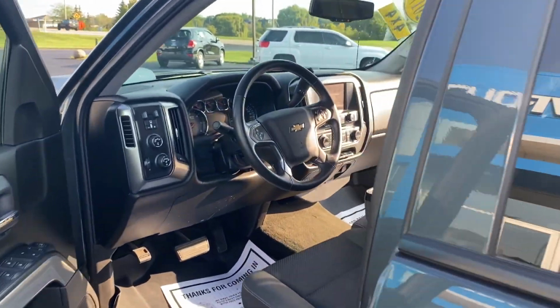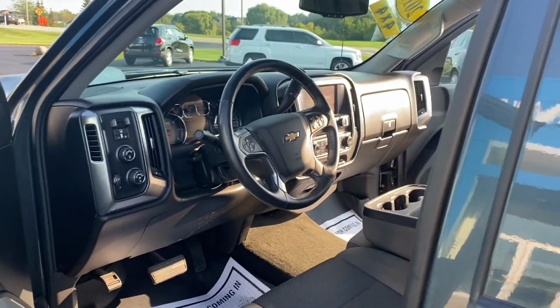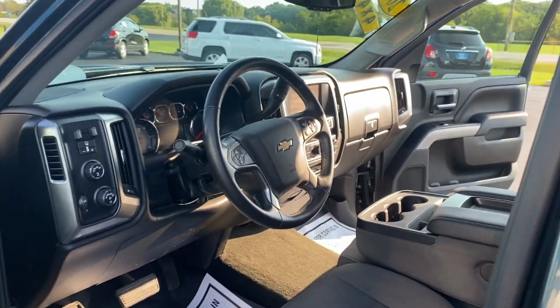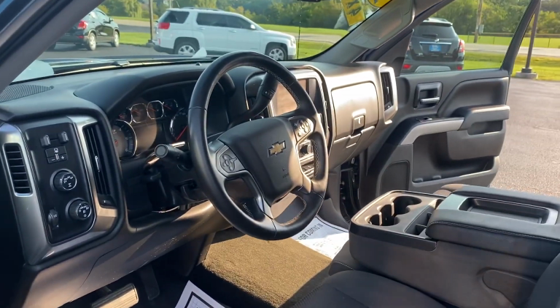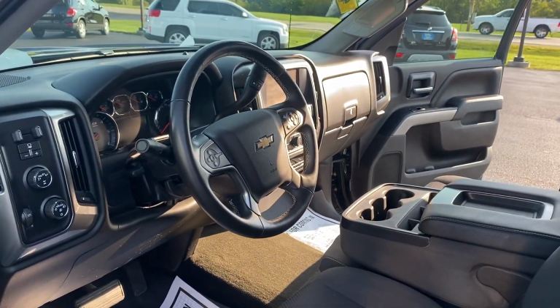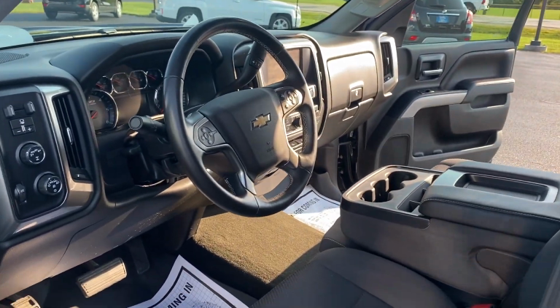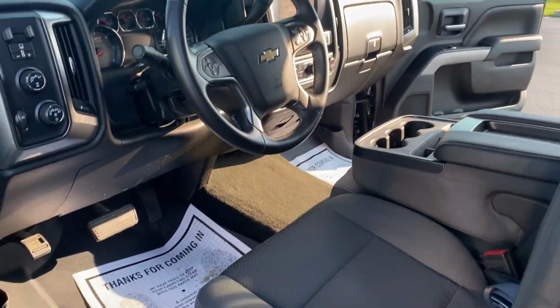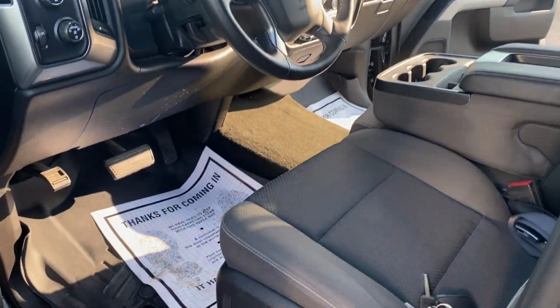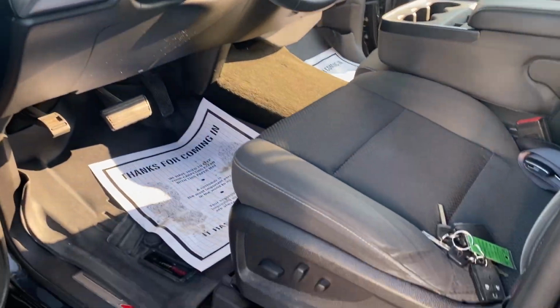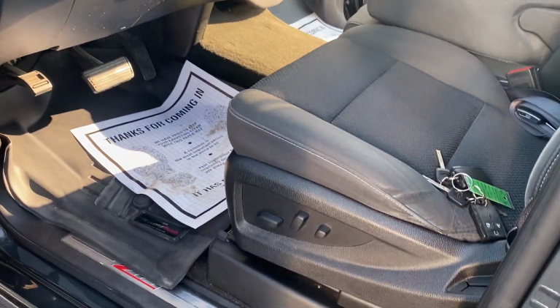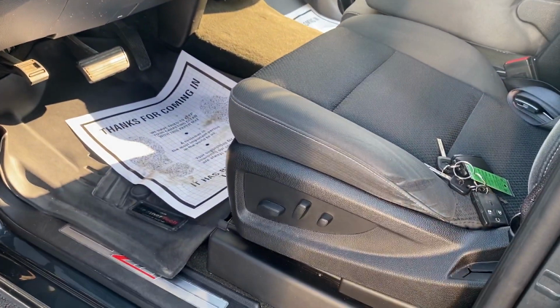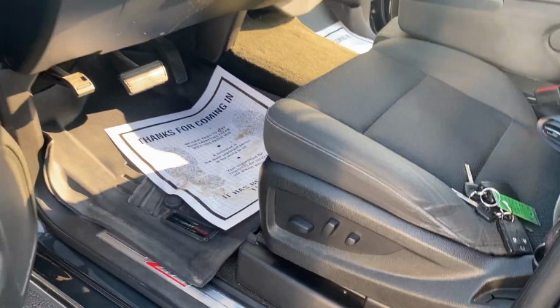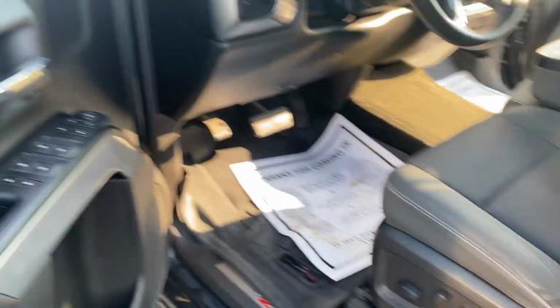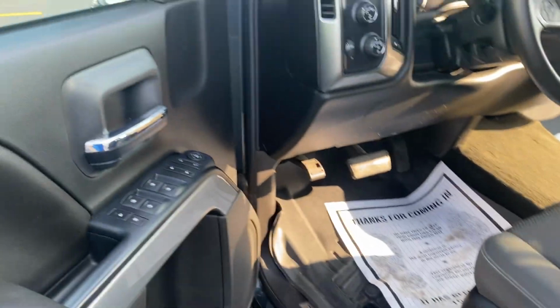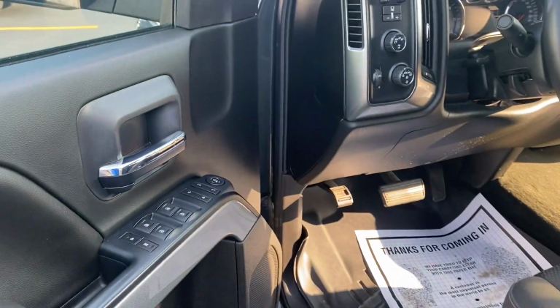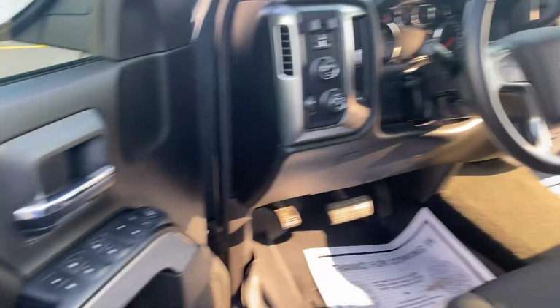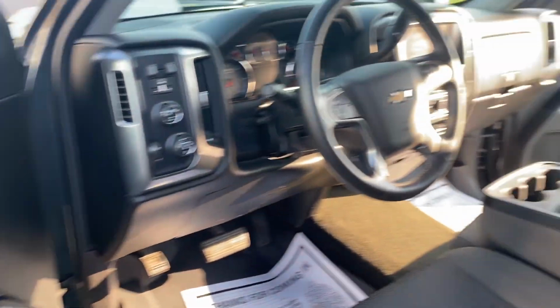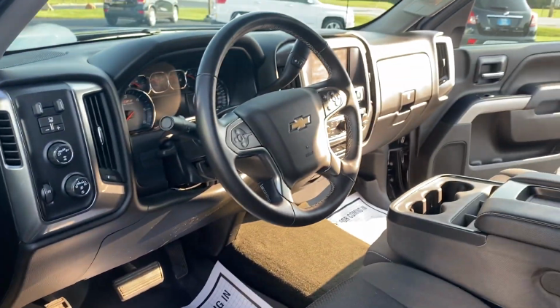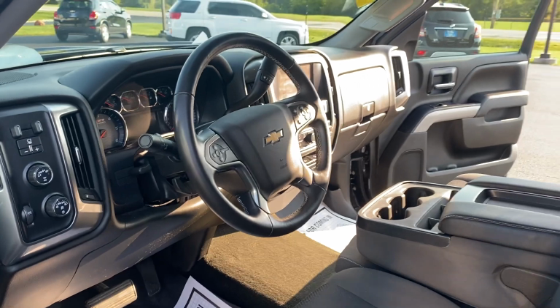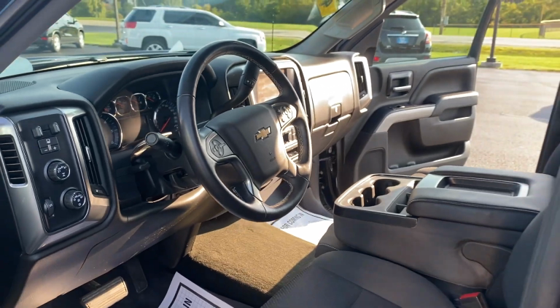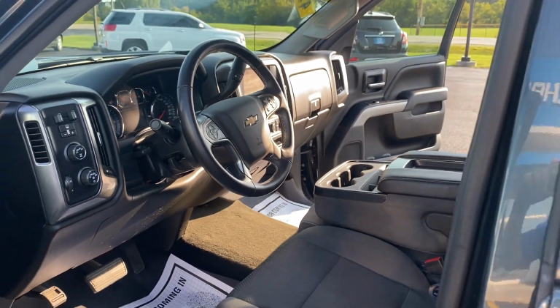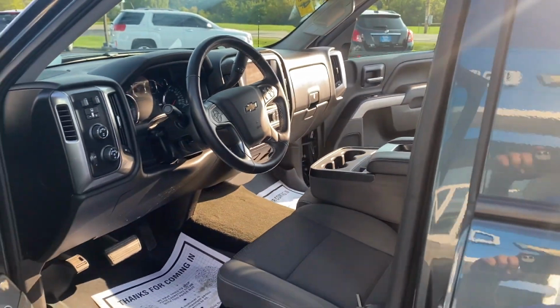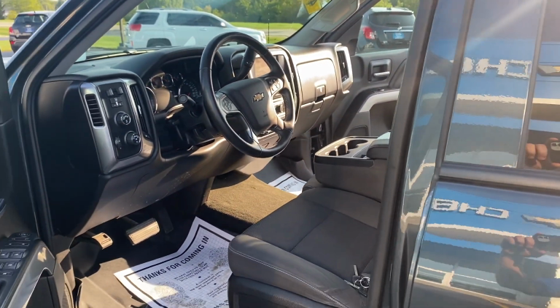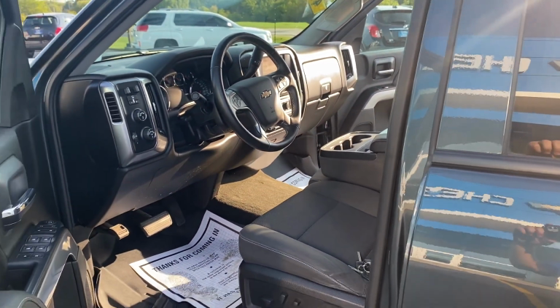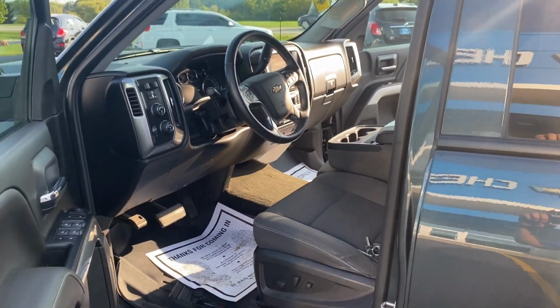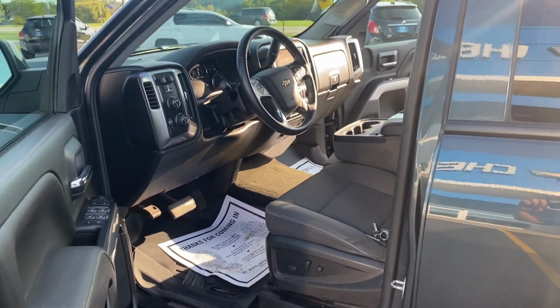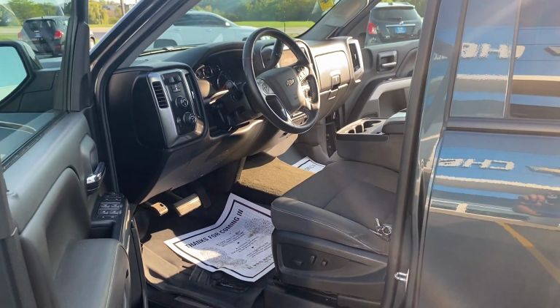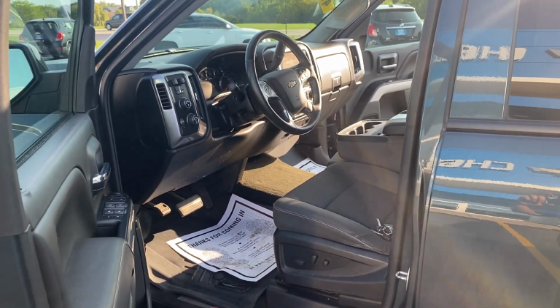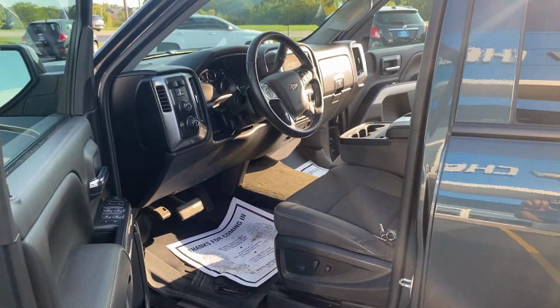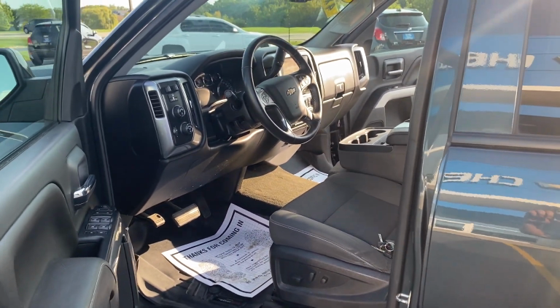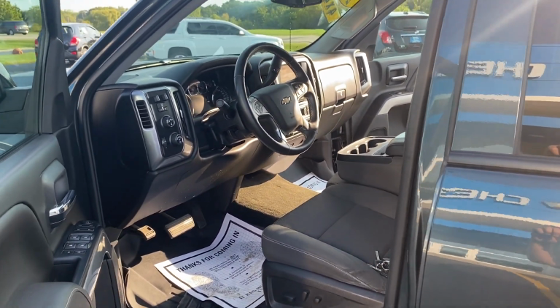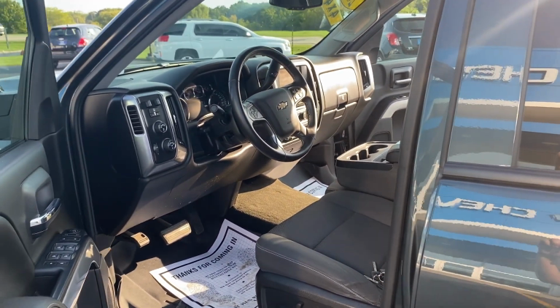Power driver's seat, Bluetooth, rearview camera — all the goodies. Come on out and see us here at Hartnell Chevrolet for this one. Don't wait, it won't last long.